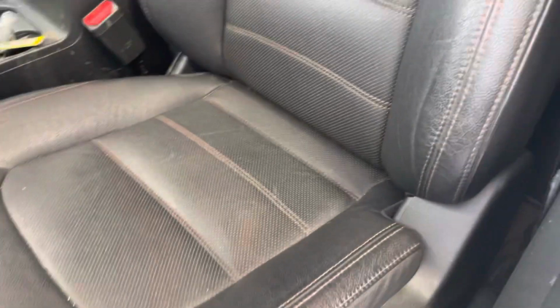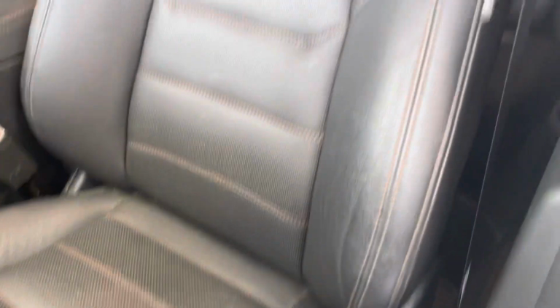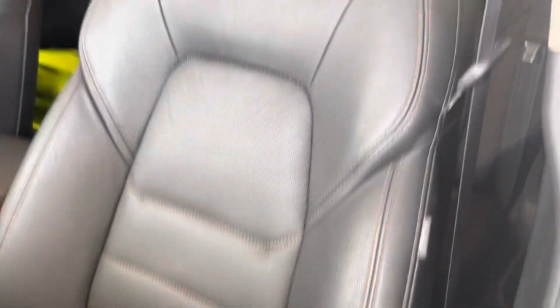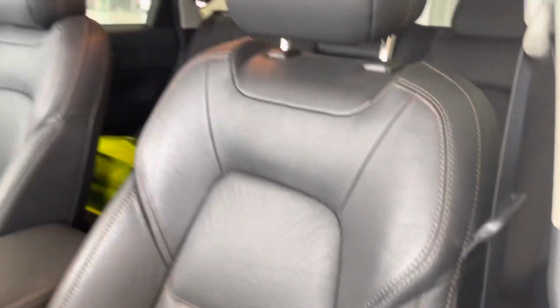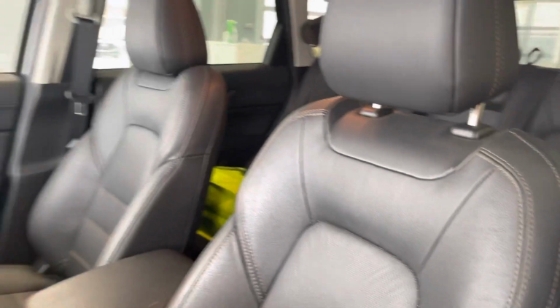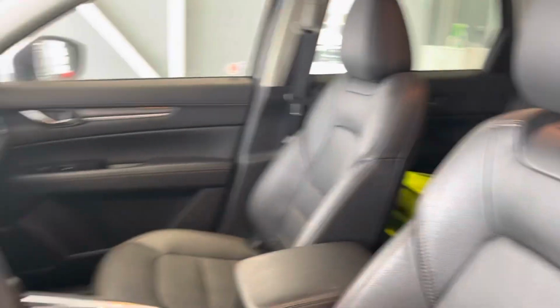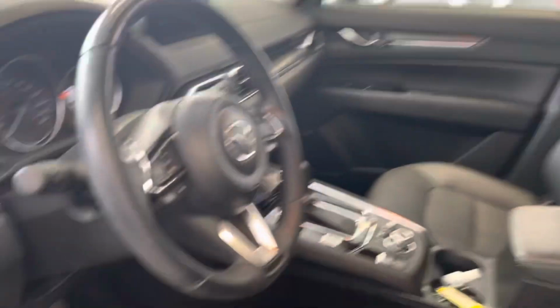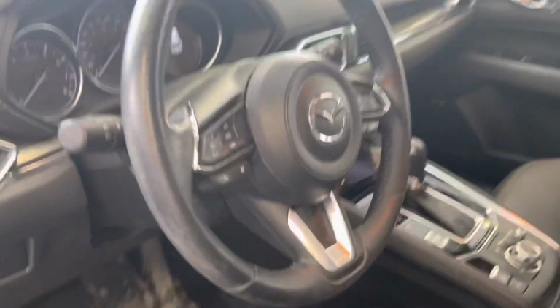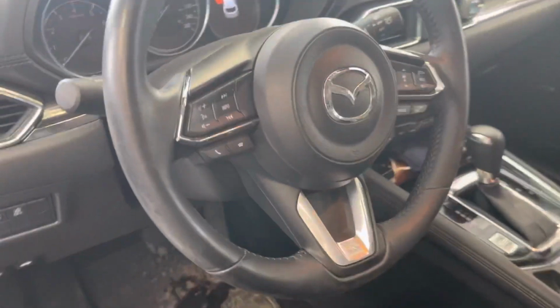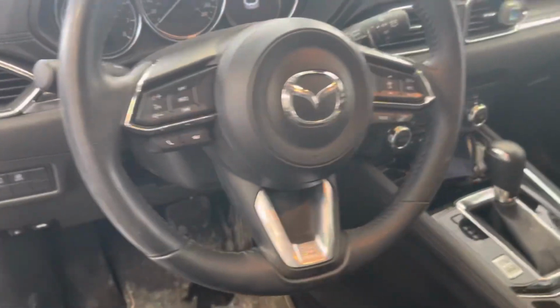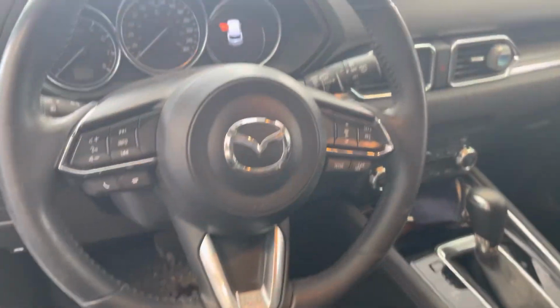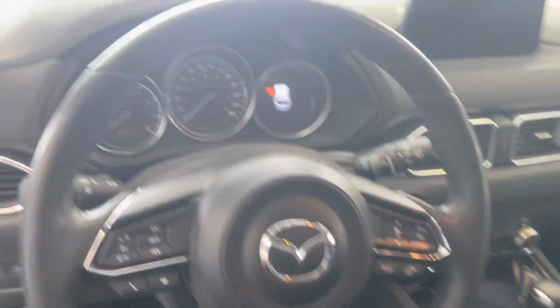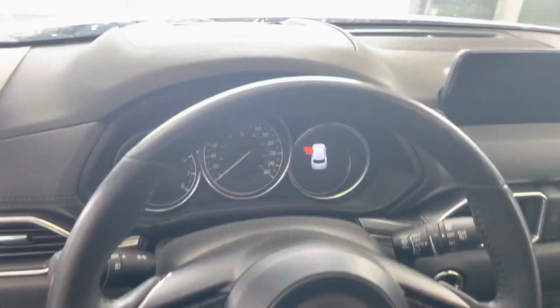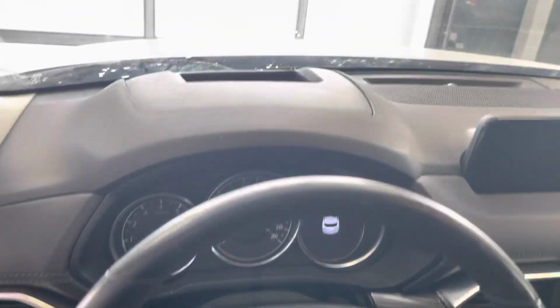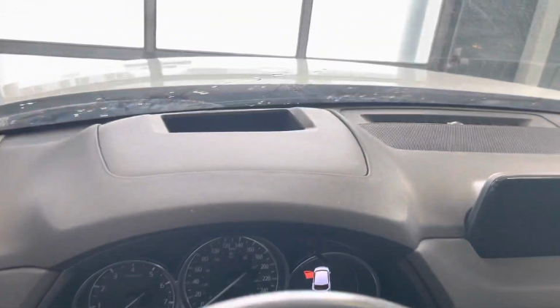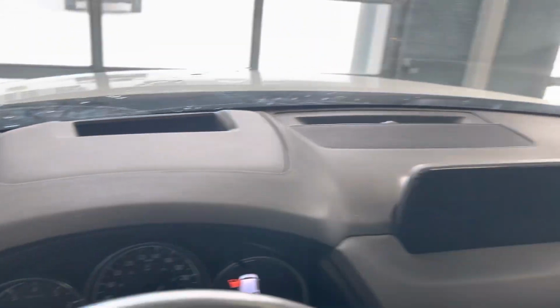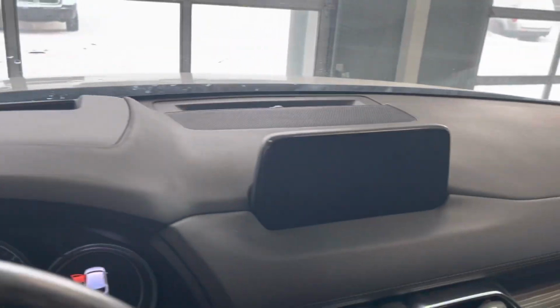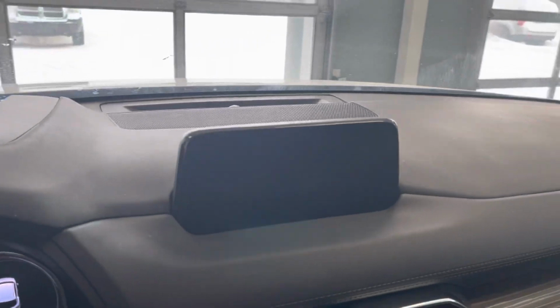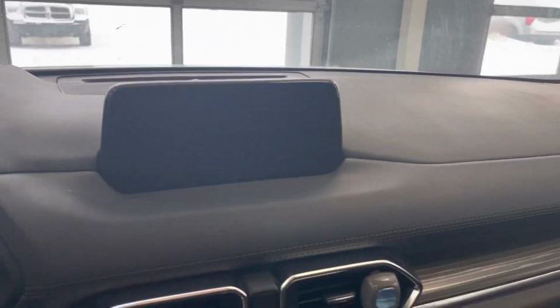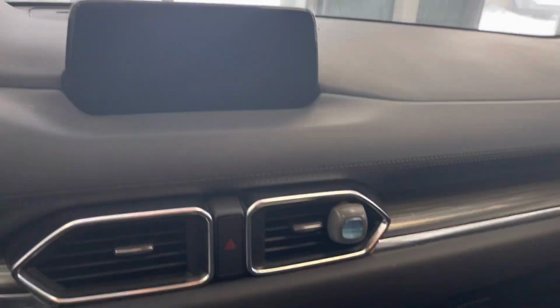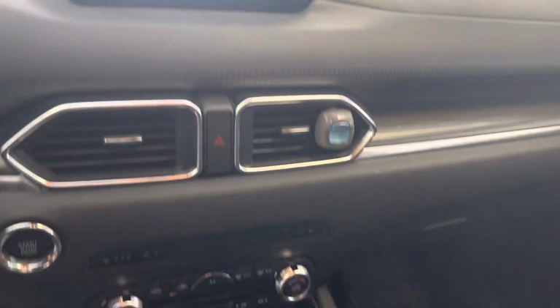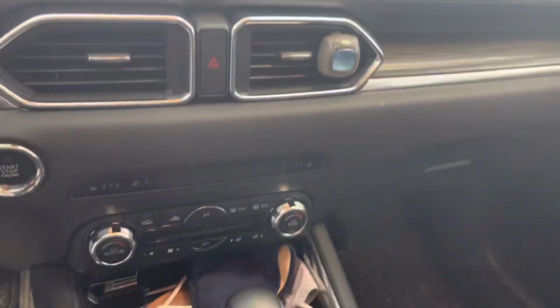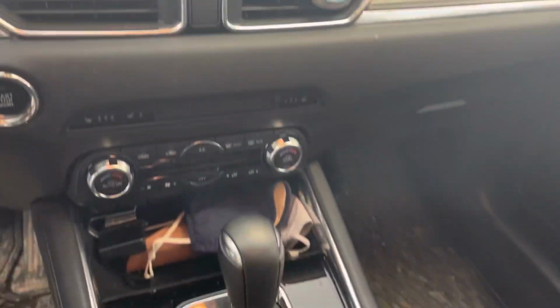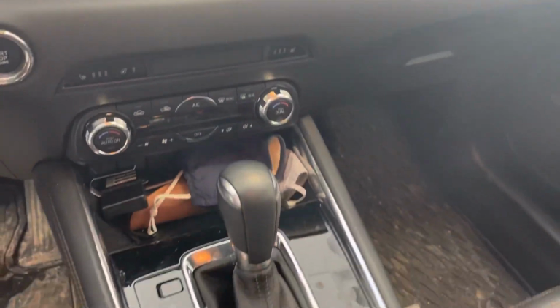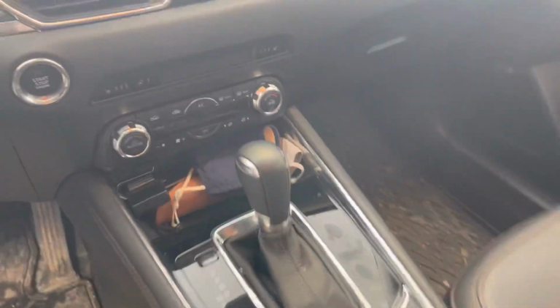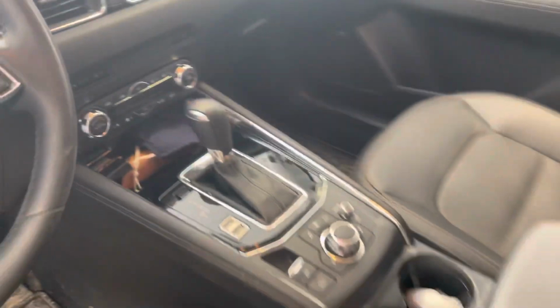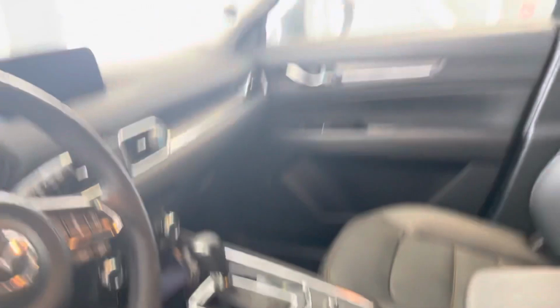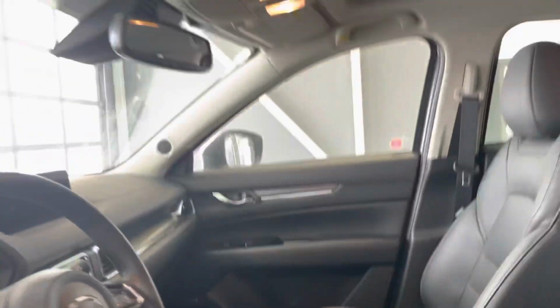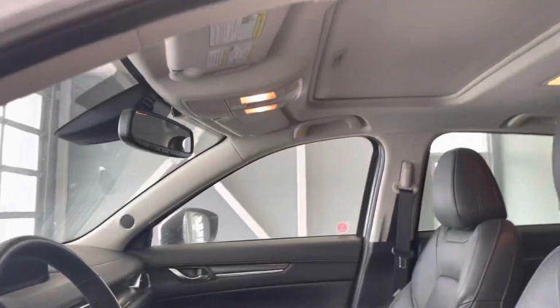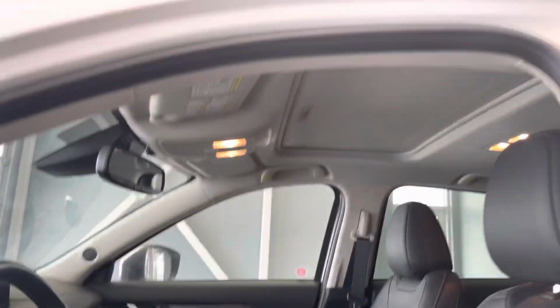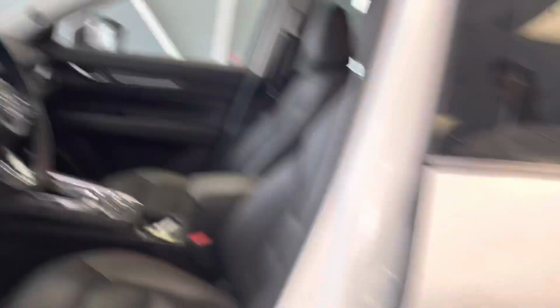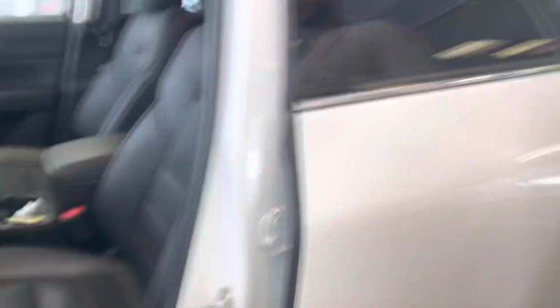Power adjustable seats with memory seats. A full leather interior, dual zone climate control. You've got a nice touchscreen display which shows you your backup camera. You actually have a heads-up display and also a sunroof up top. Heated seats, heated steering wheel, and all of that nice stuff.